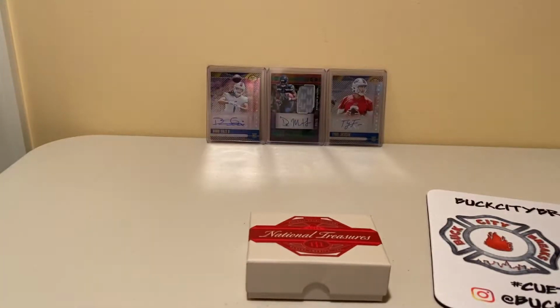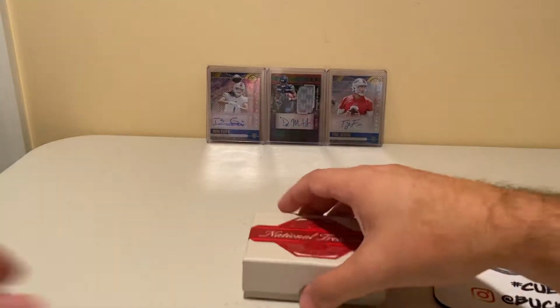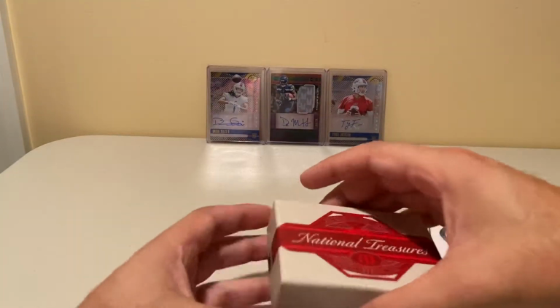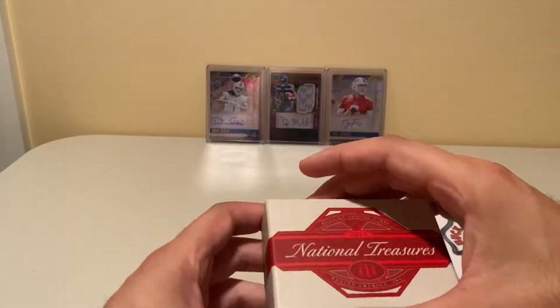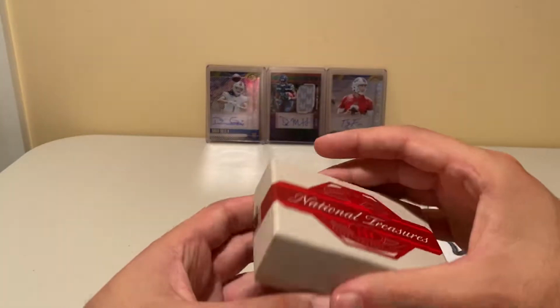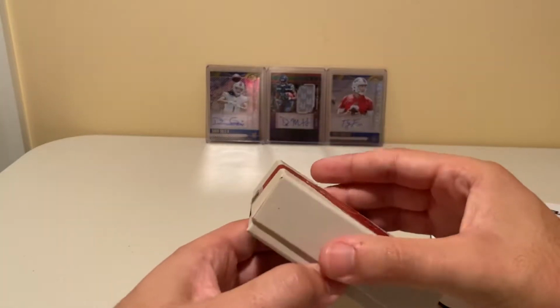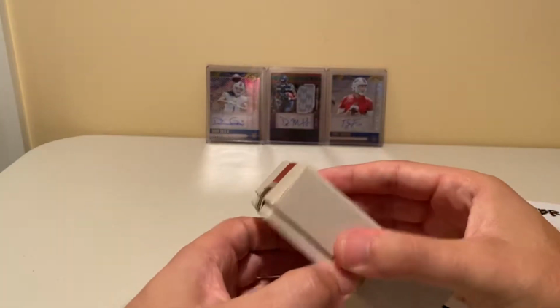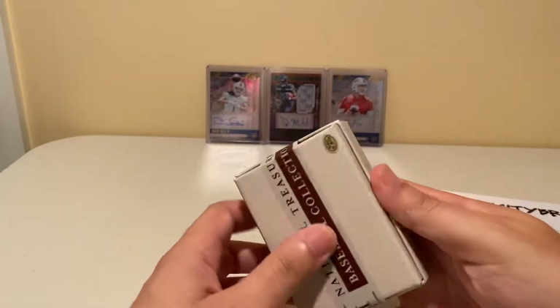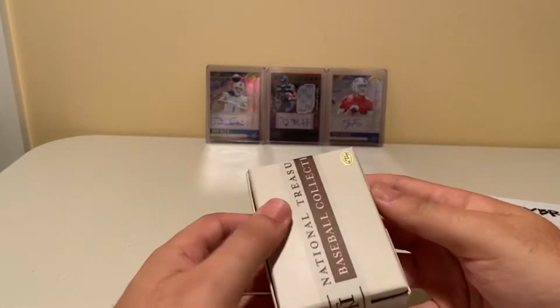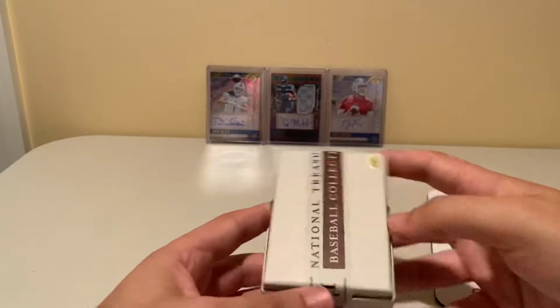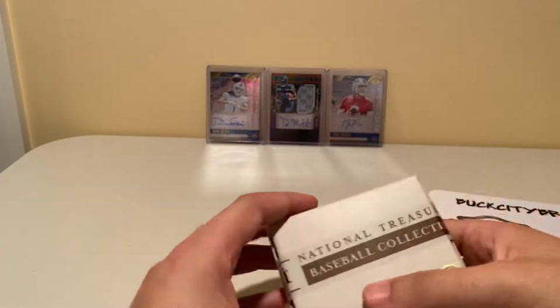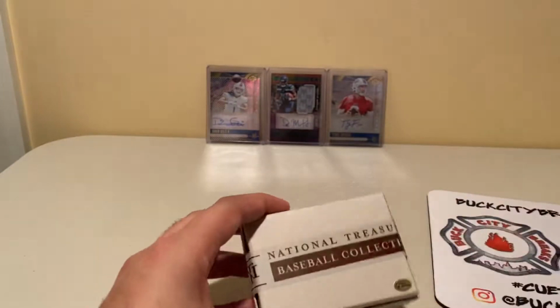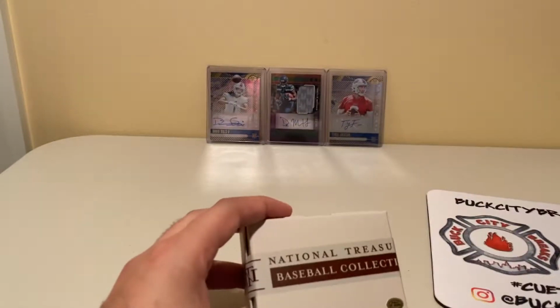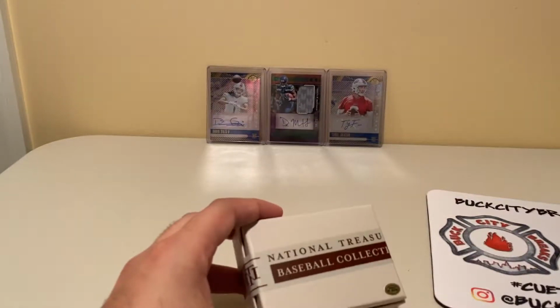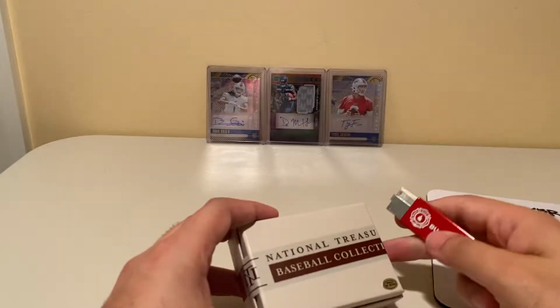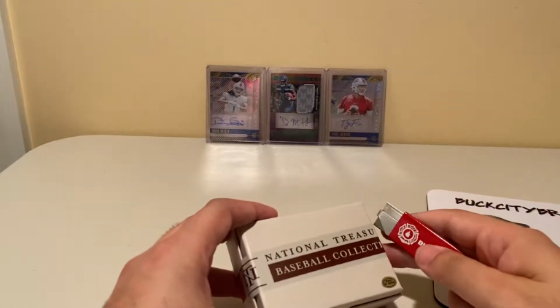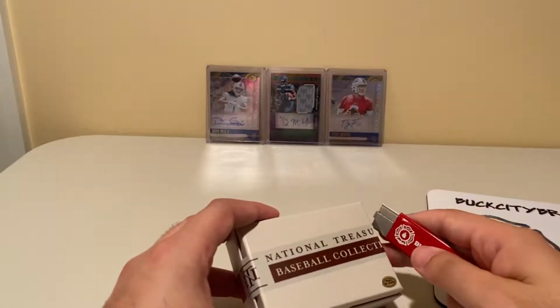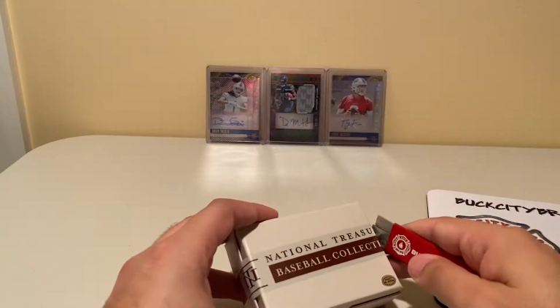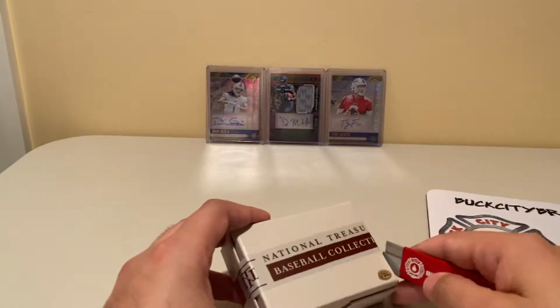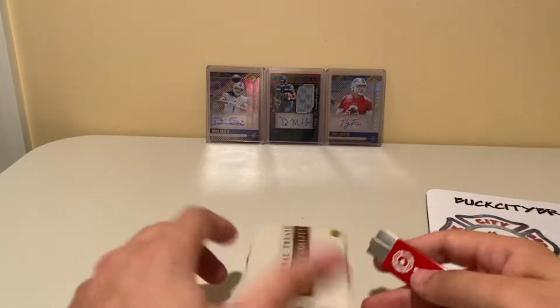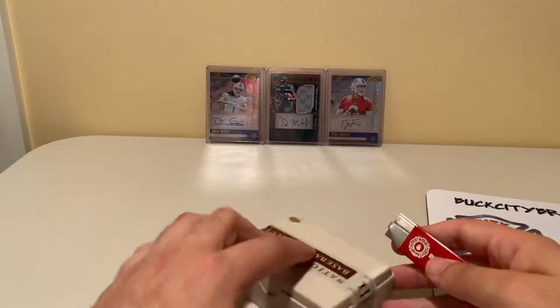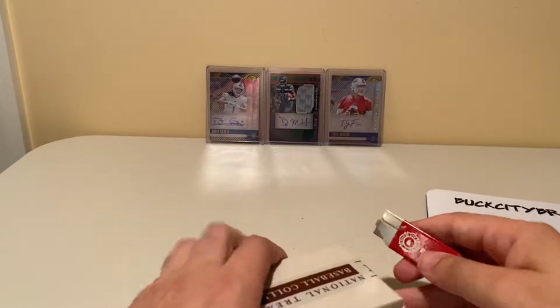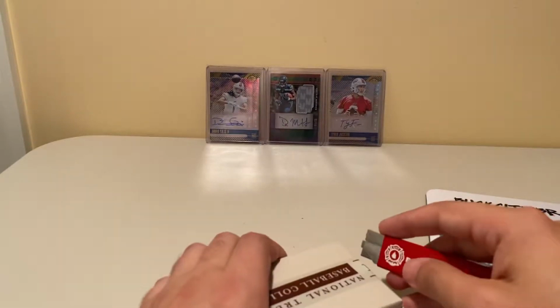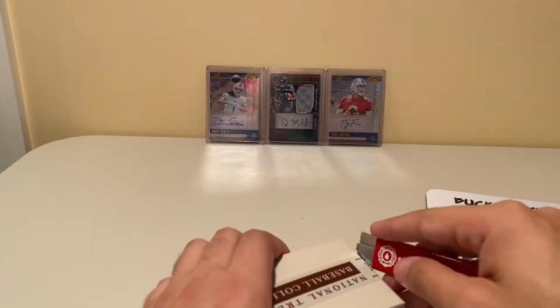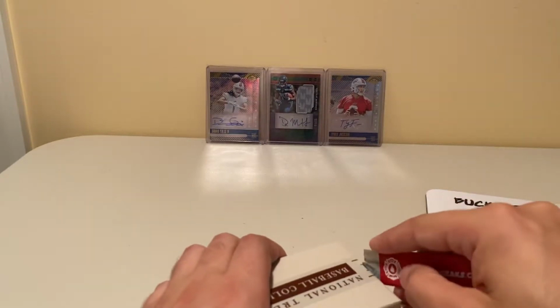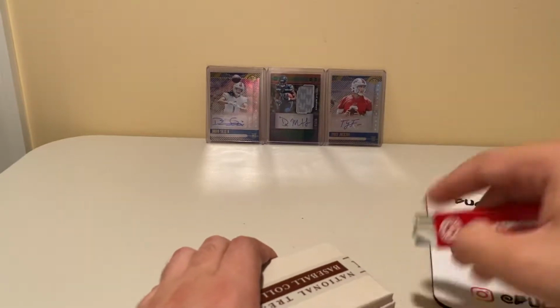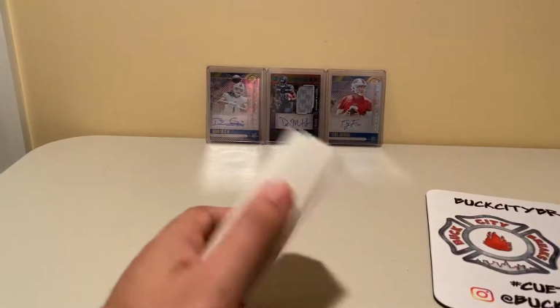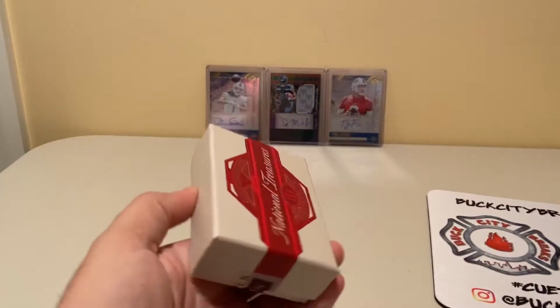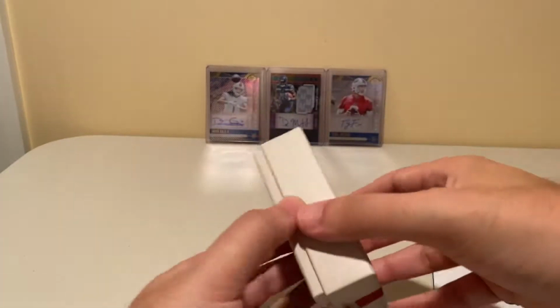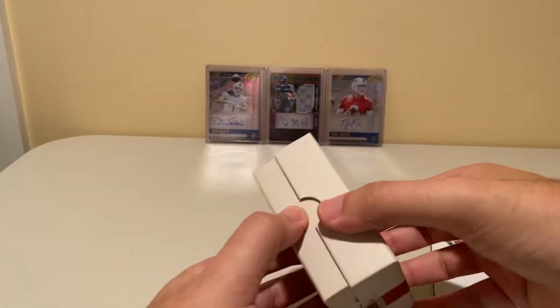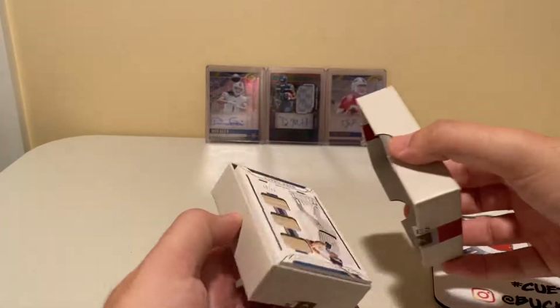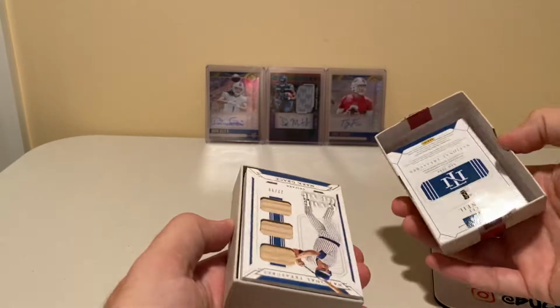Let's see what's in this little 2019 National Treasures. Oh — 2019 National Treasures Baseball Collection, sealed. Interesting!